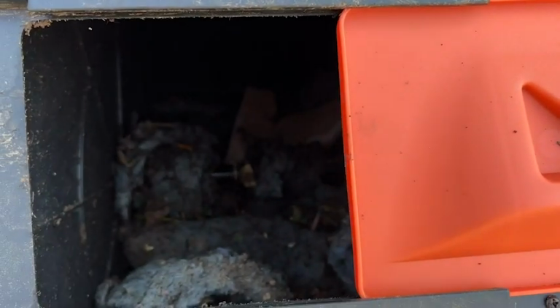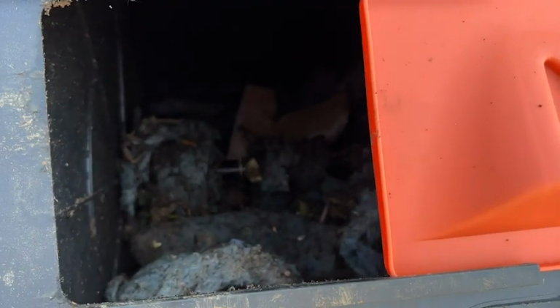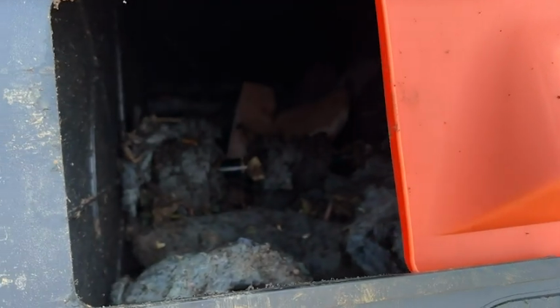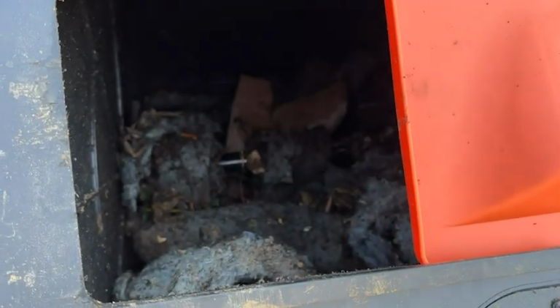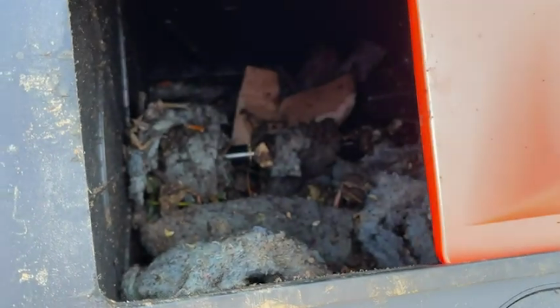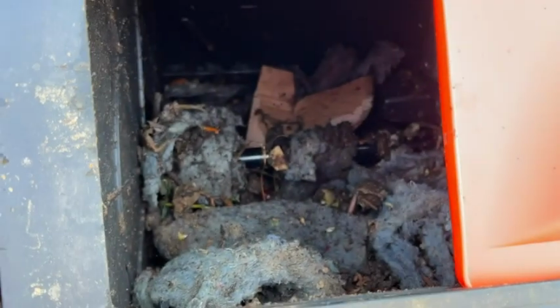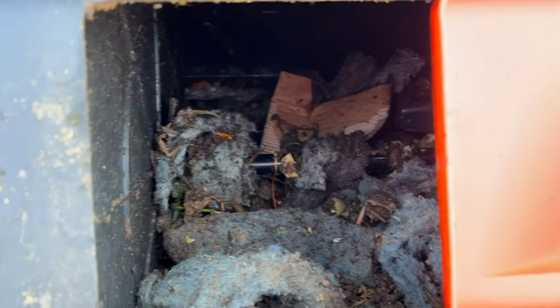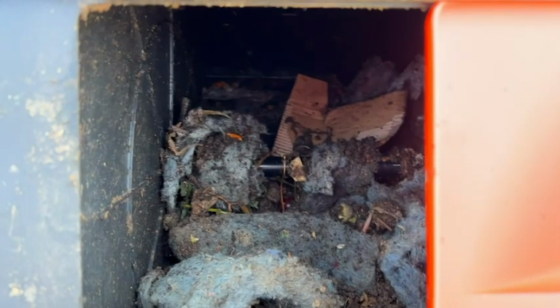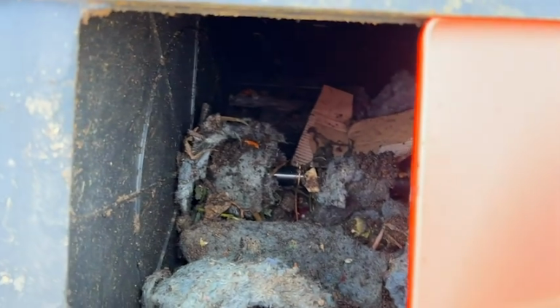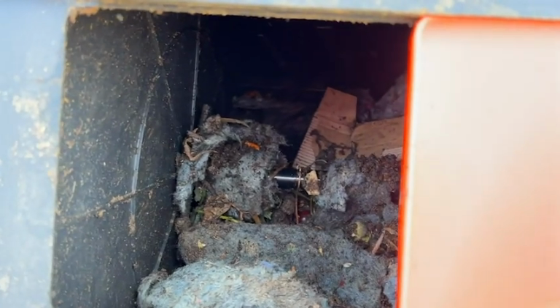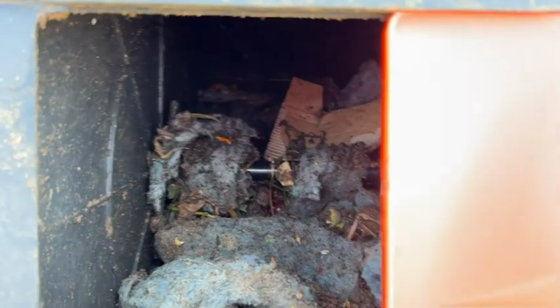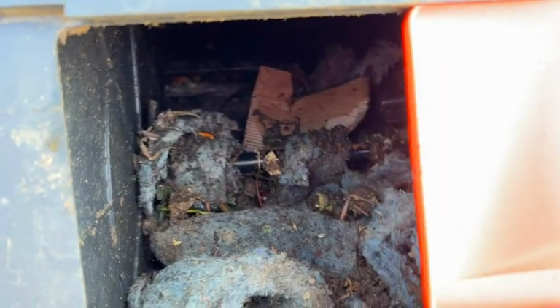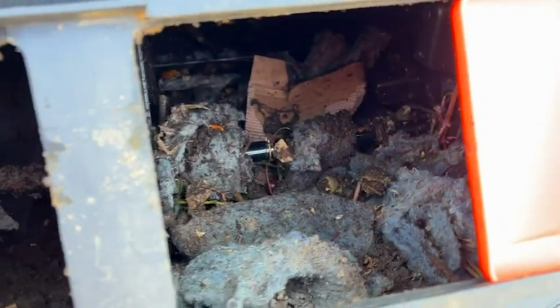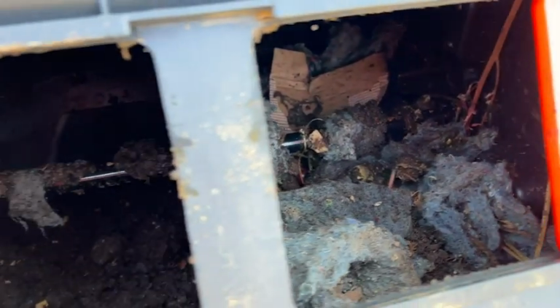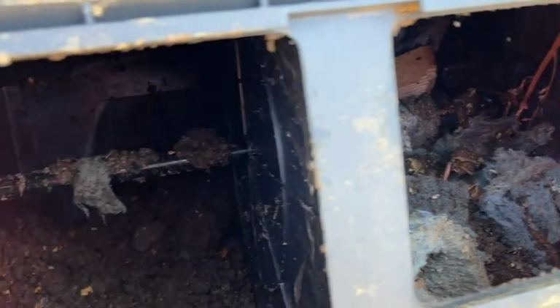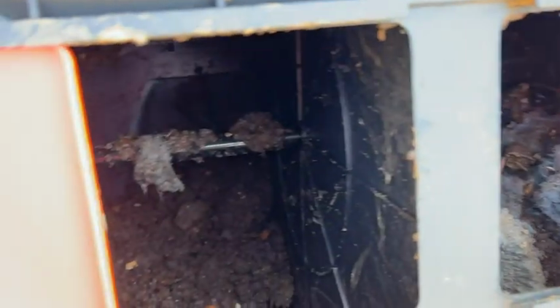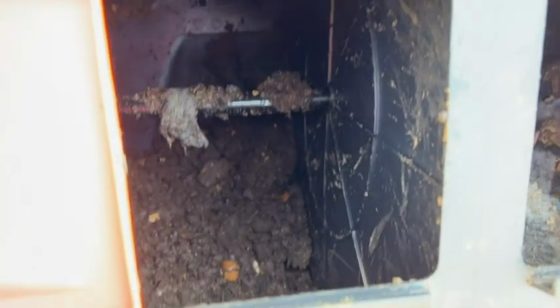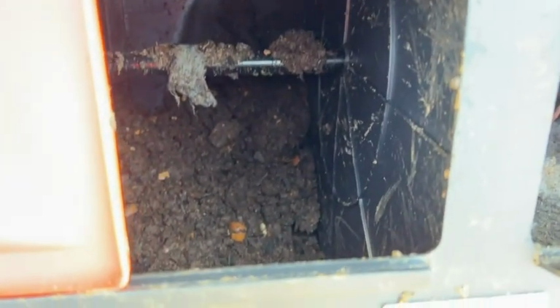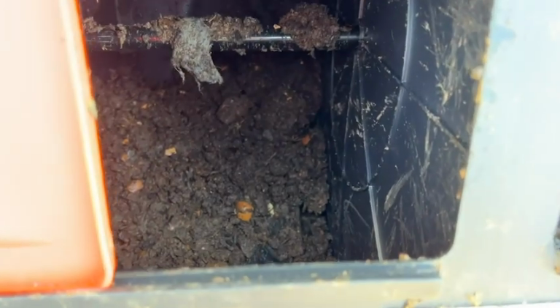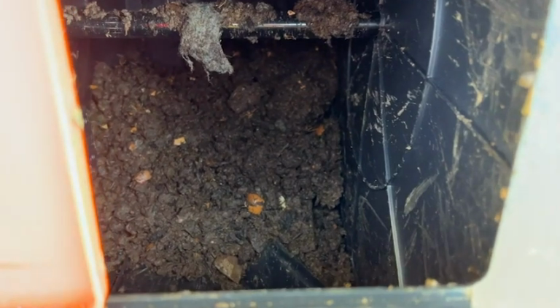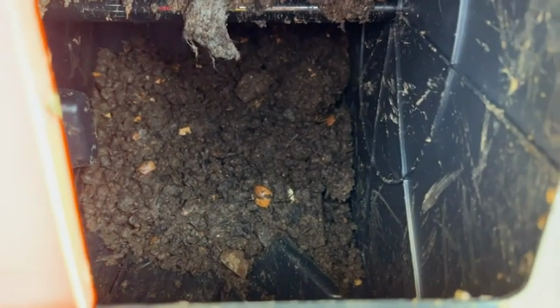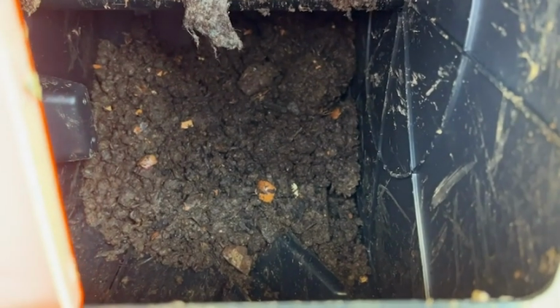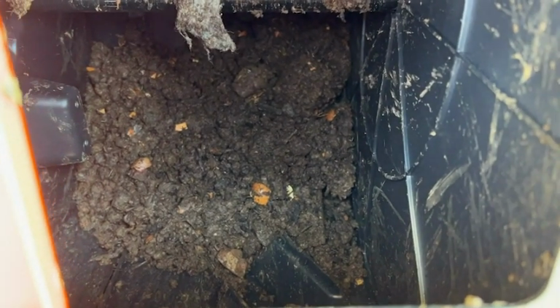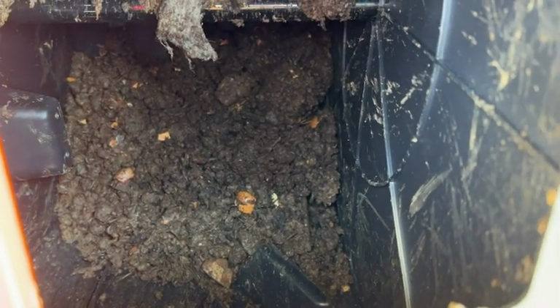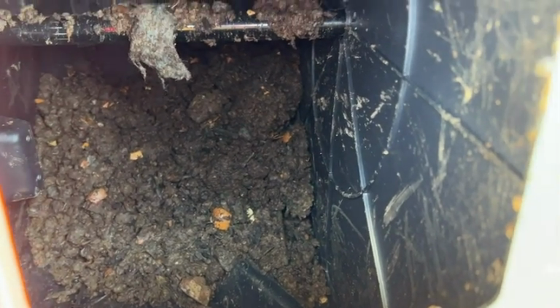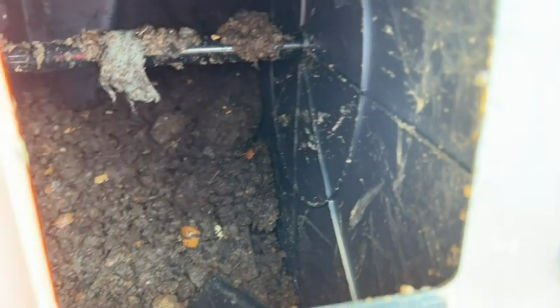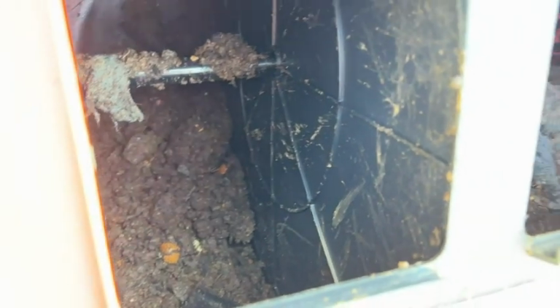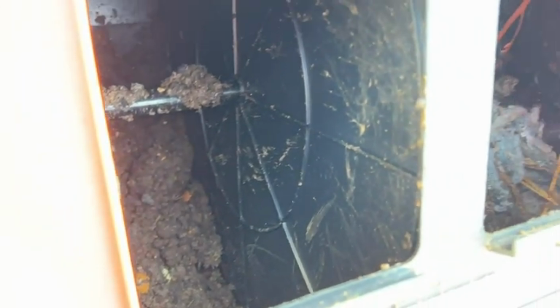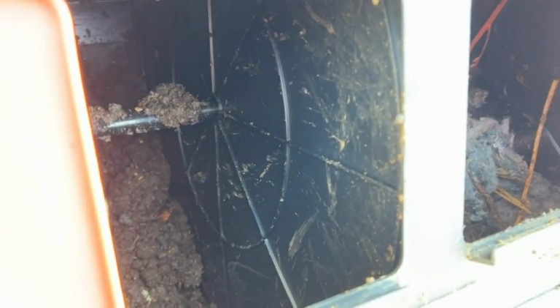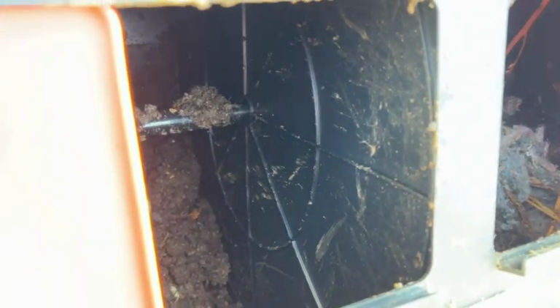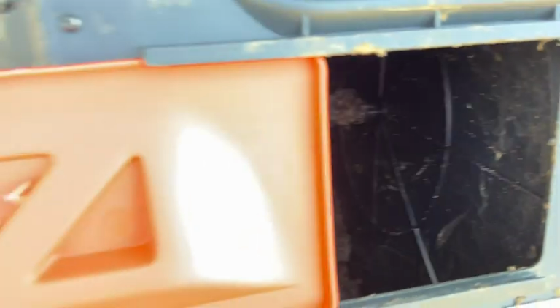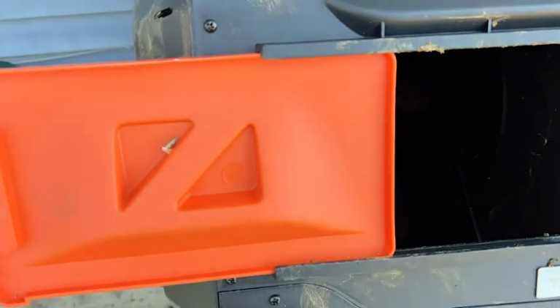It has a nice sturdy steel frame to keep it up off the ground. I'm not worried about animals getting into it, my dog getting into it, and I'm not worried about my bad back bending over to pull compost out of it.